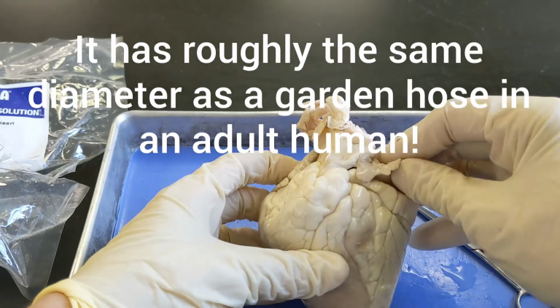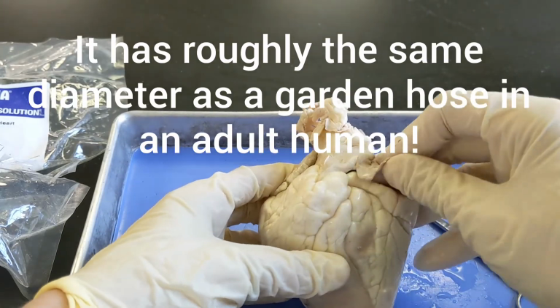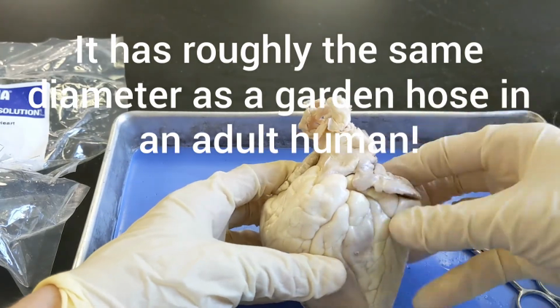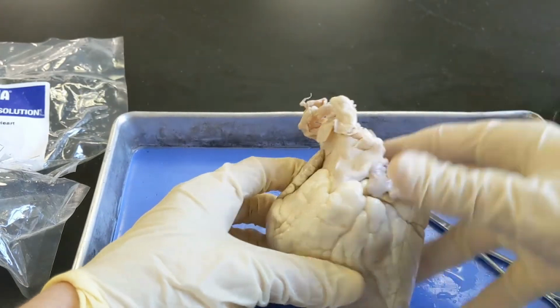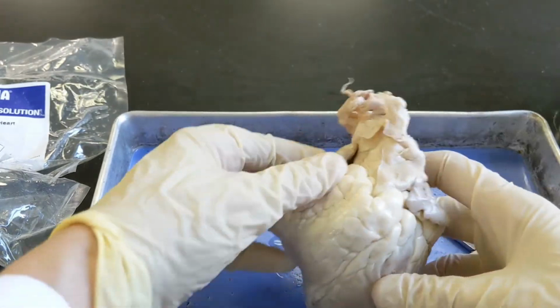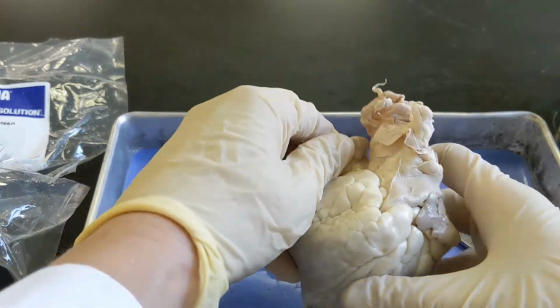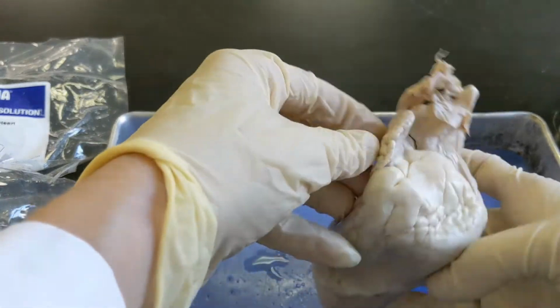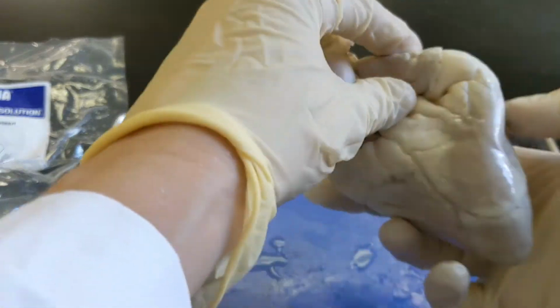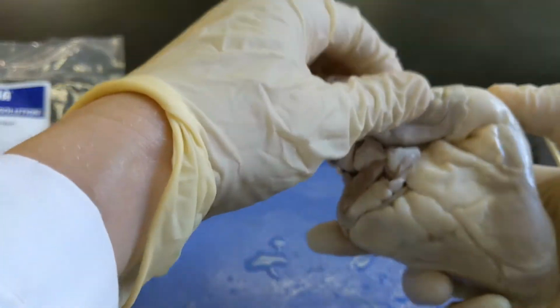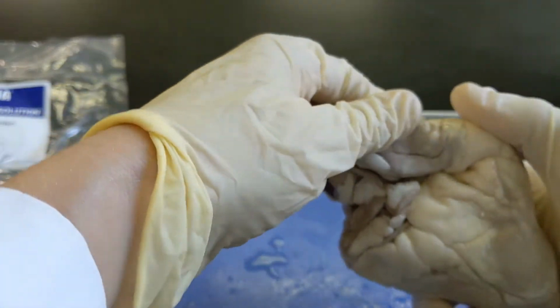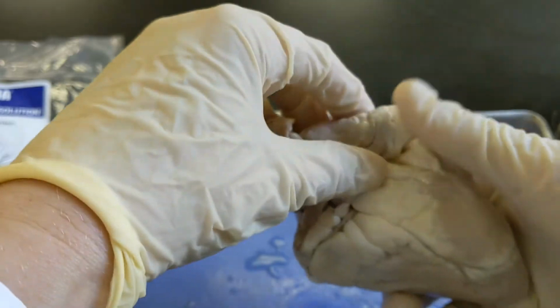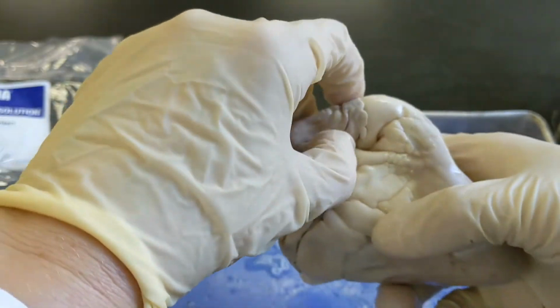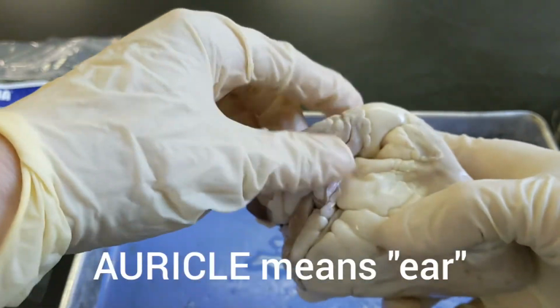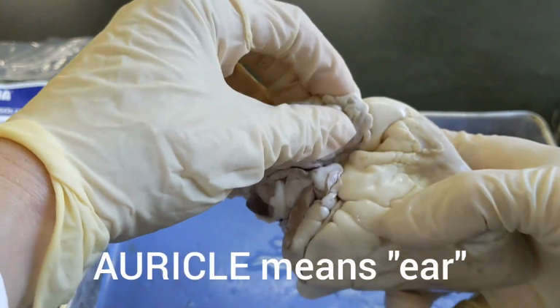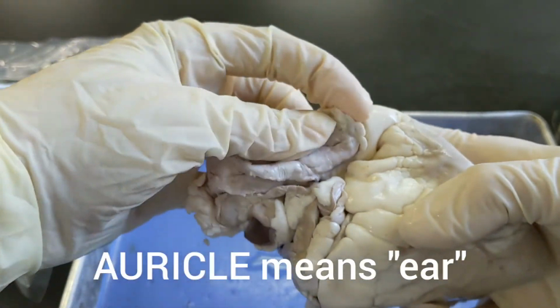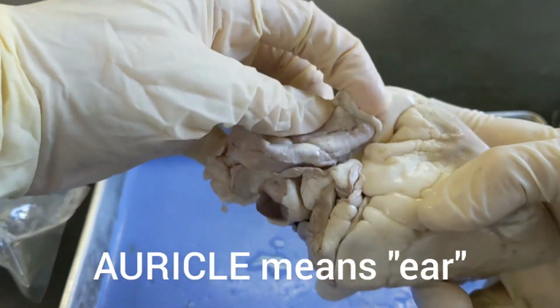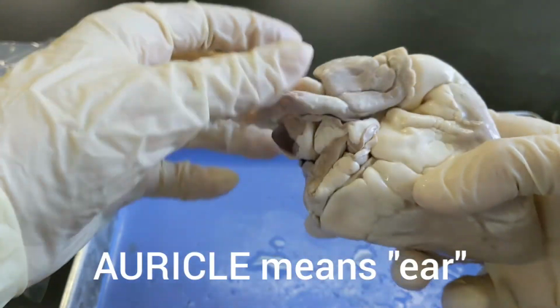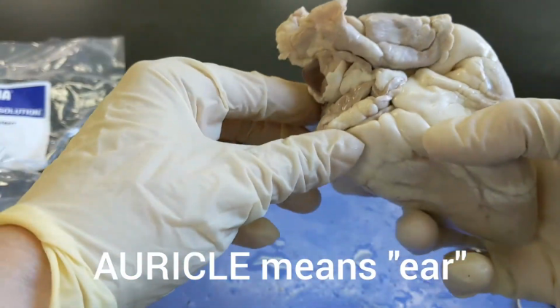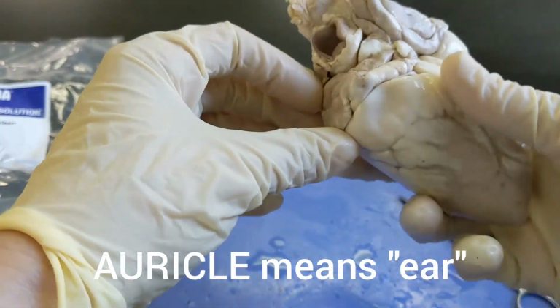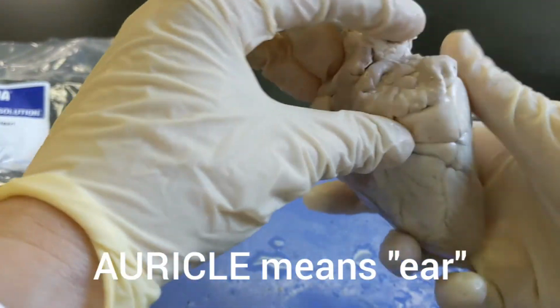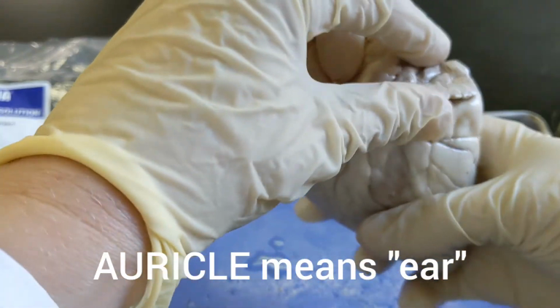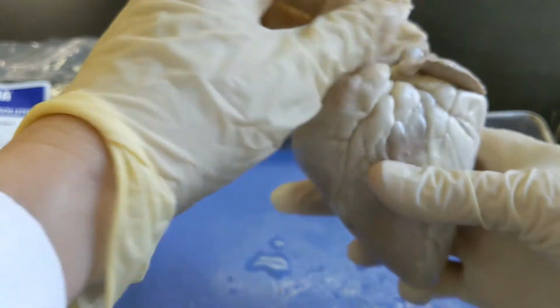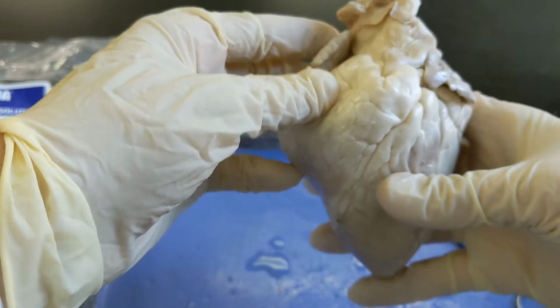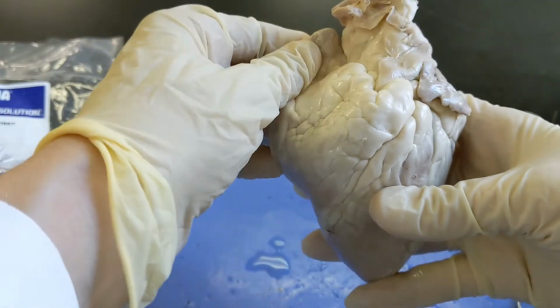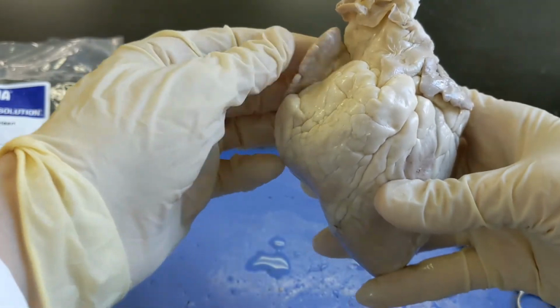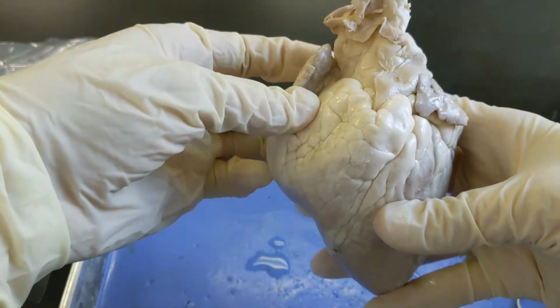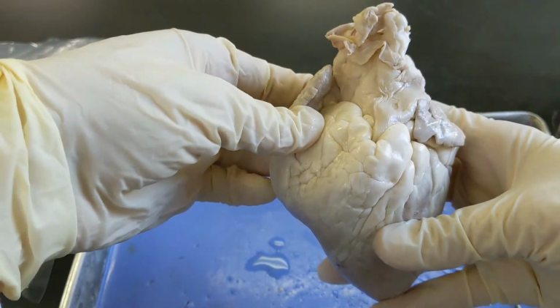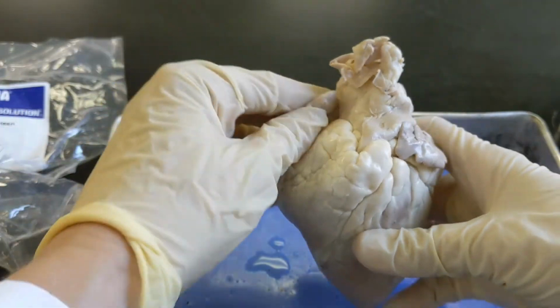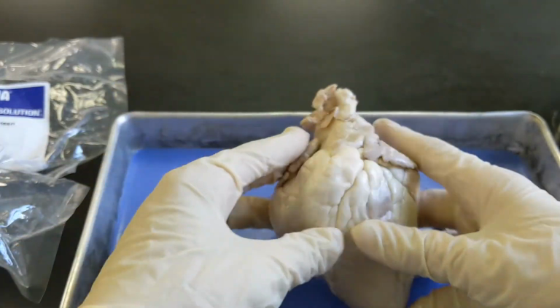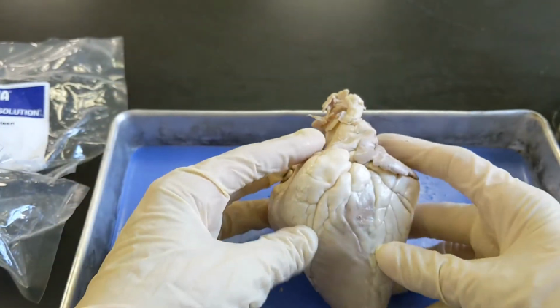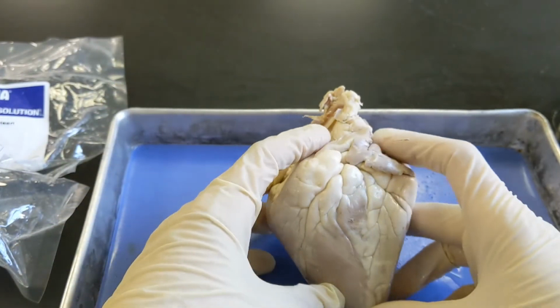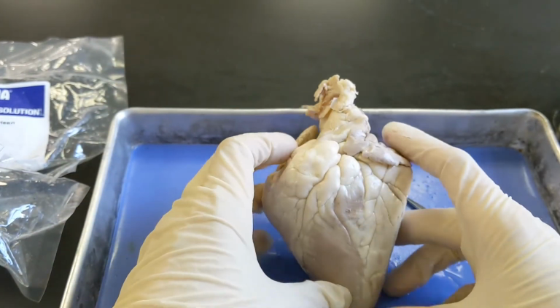Up here we have these flaps, and the flaps are called the auricles. Auricle comes from the Latin word for ear, because they're thought to look sort of like ears. The auricles lay atop the atria.